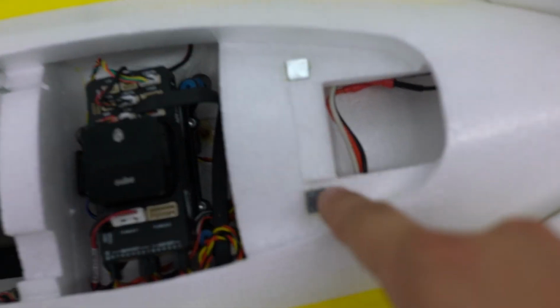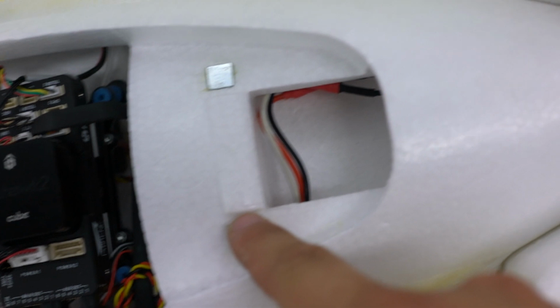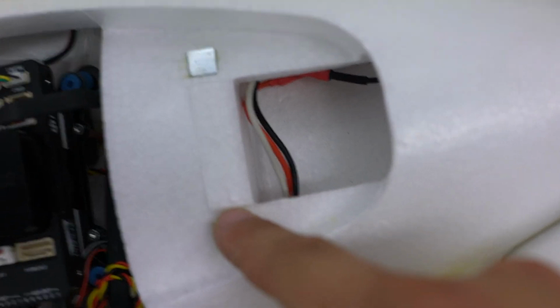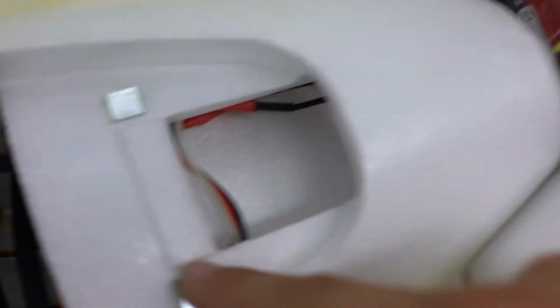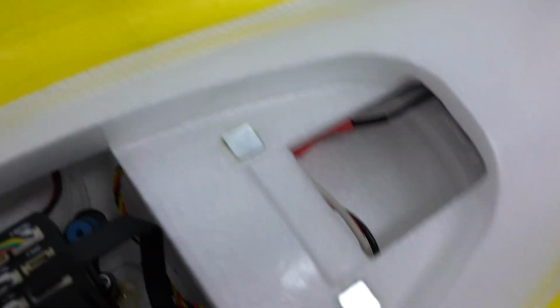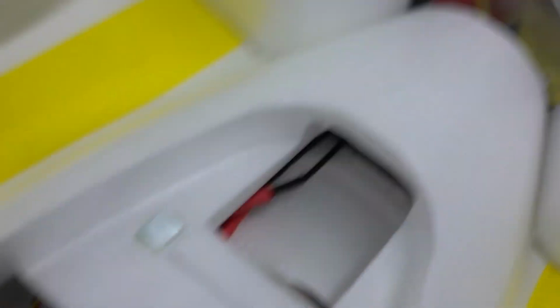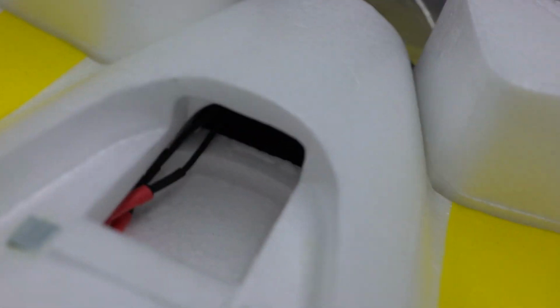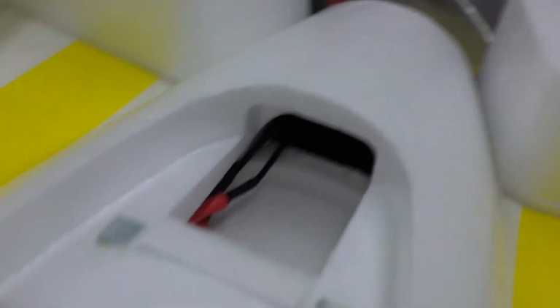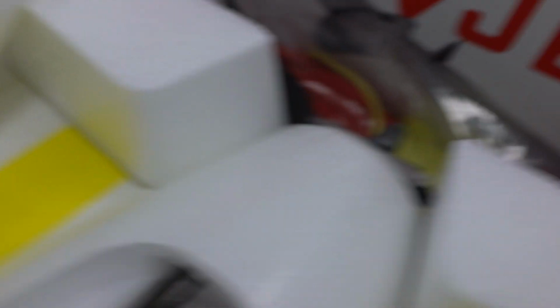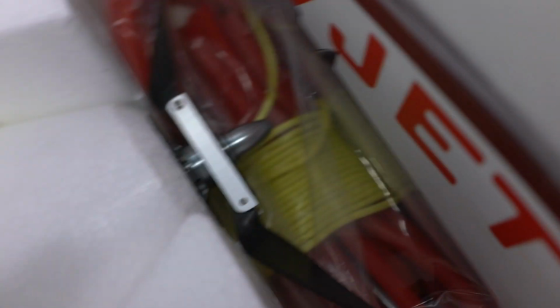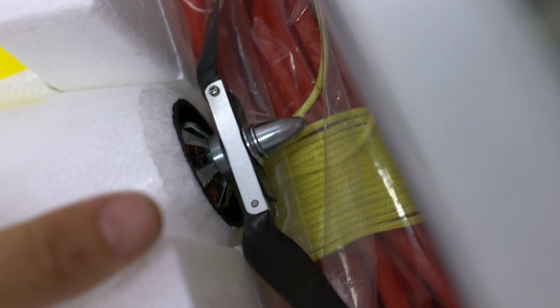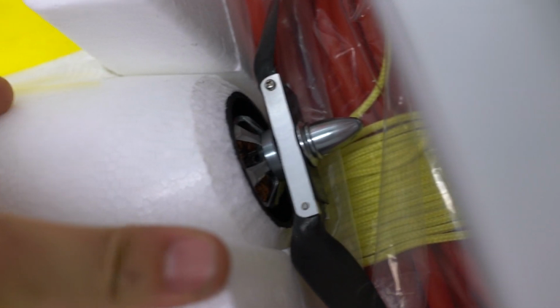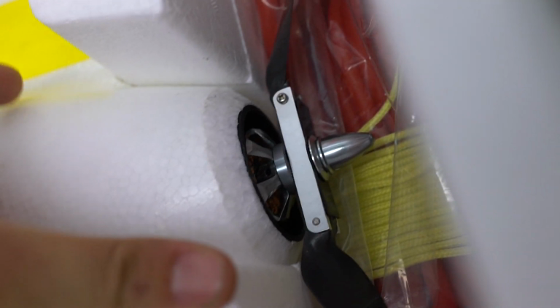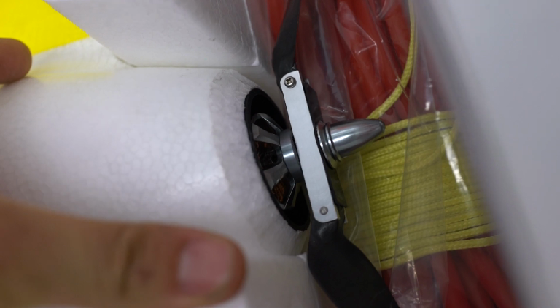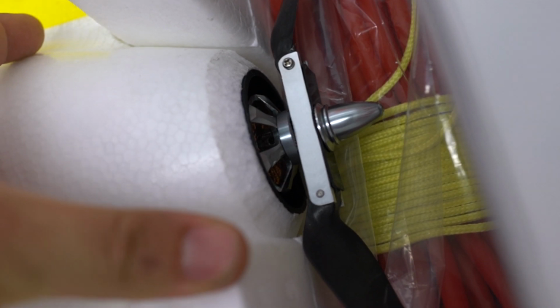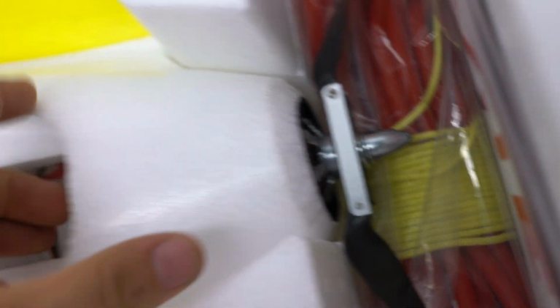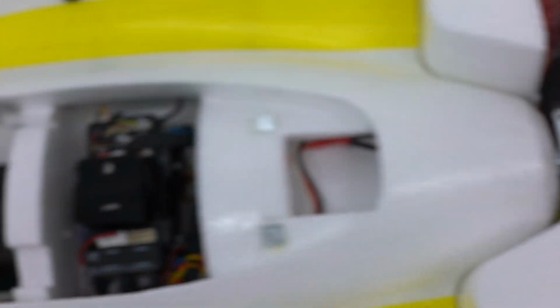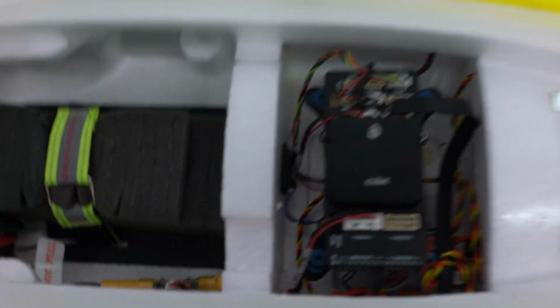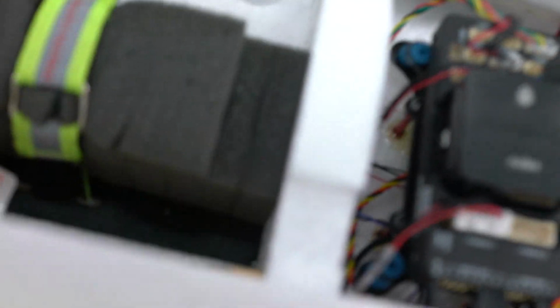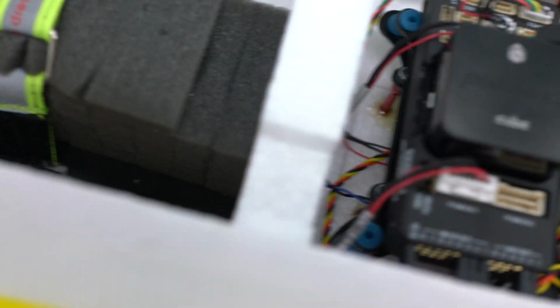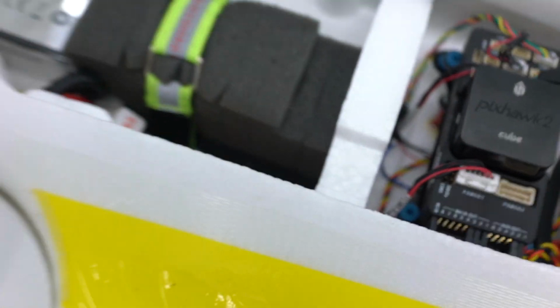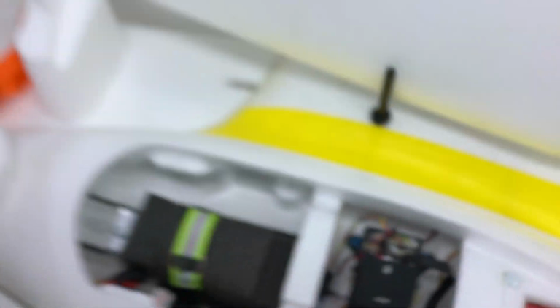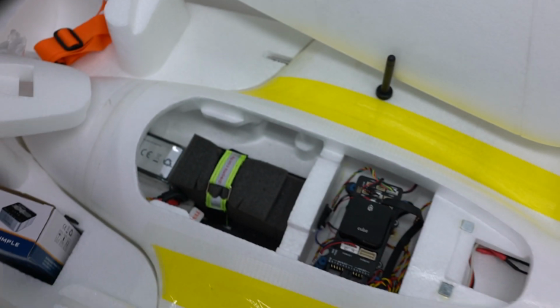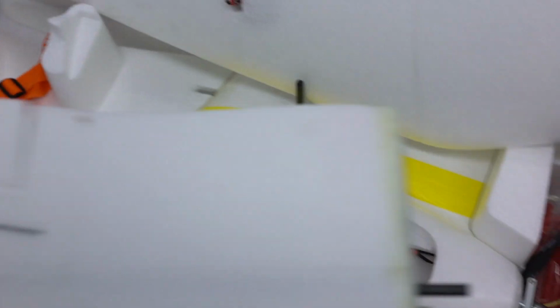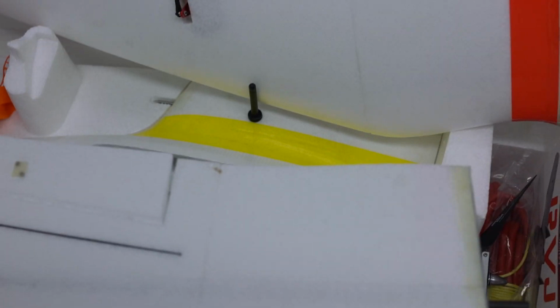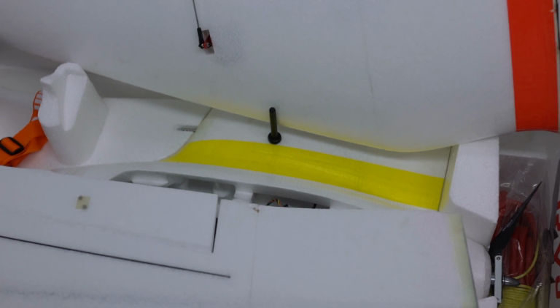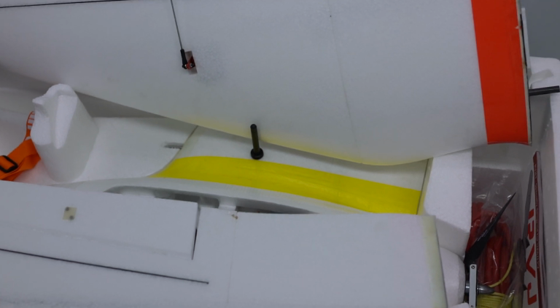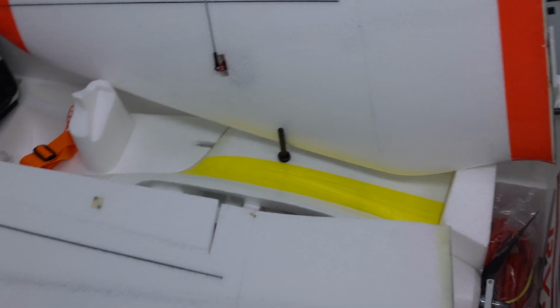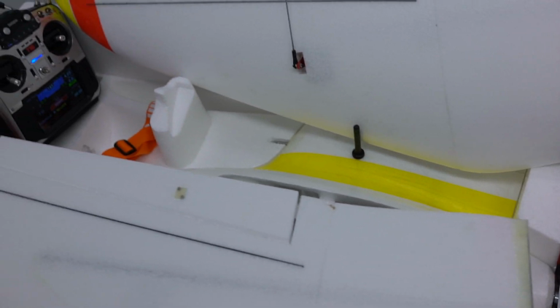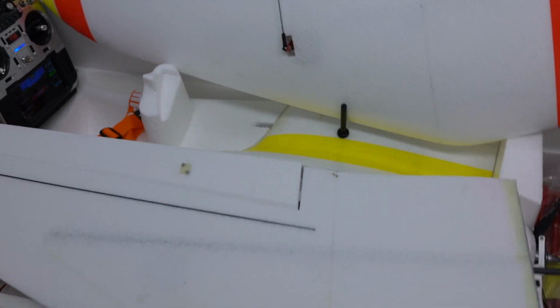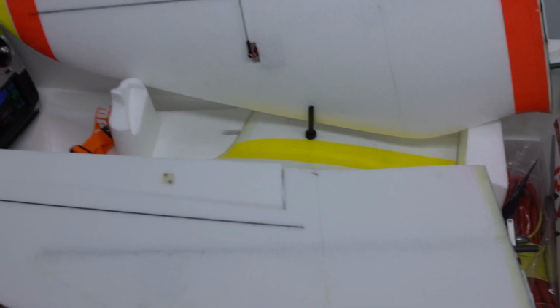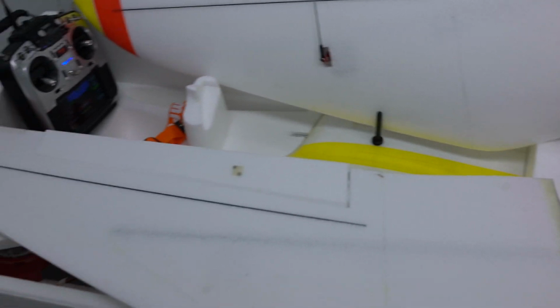25 amp ESC and a really small T motor. It's about 50 minute fly time and an all-up weight of 1.9 kilograms.